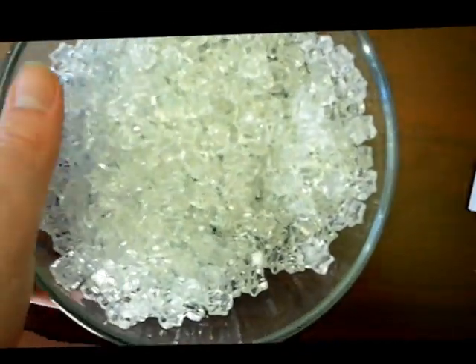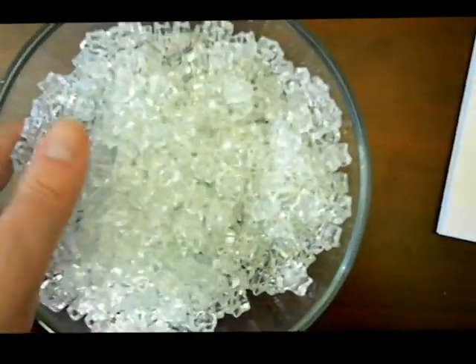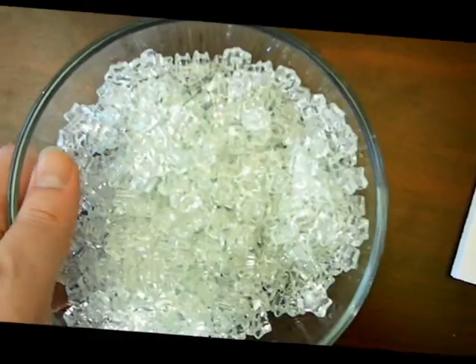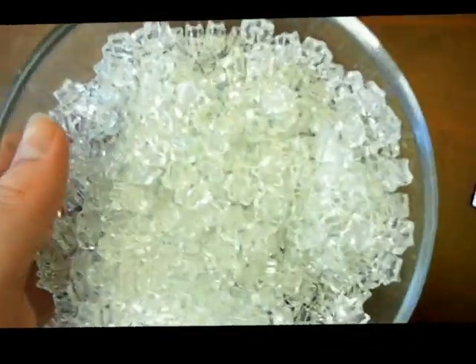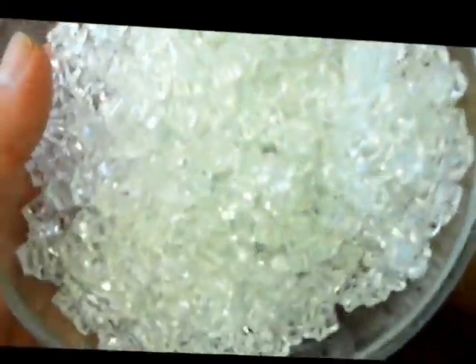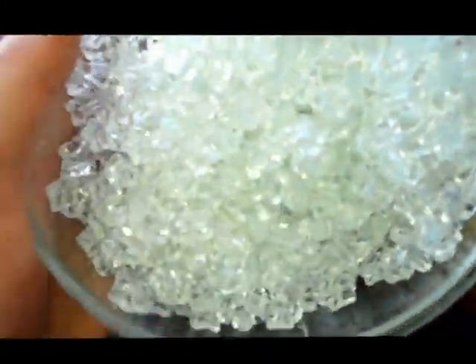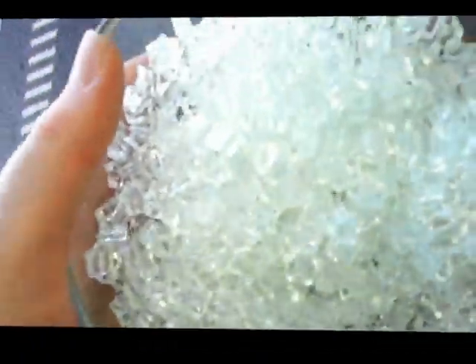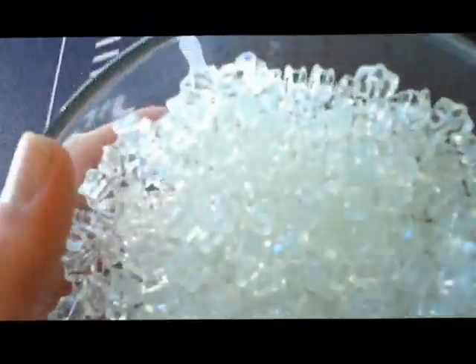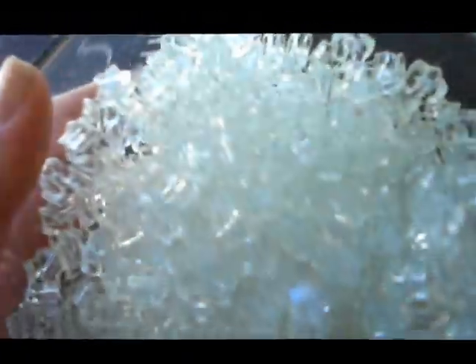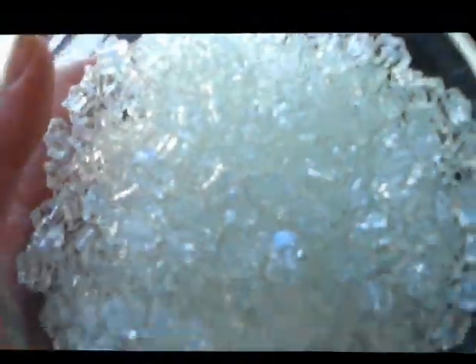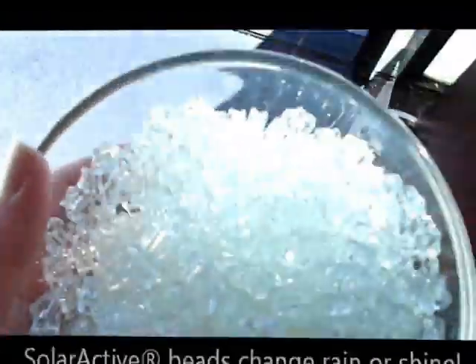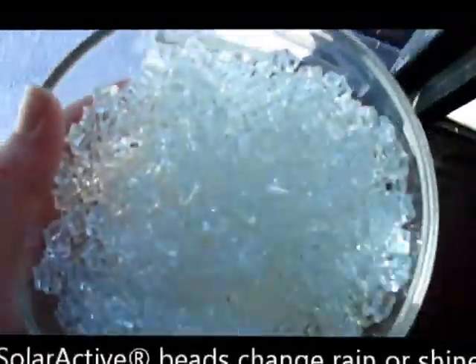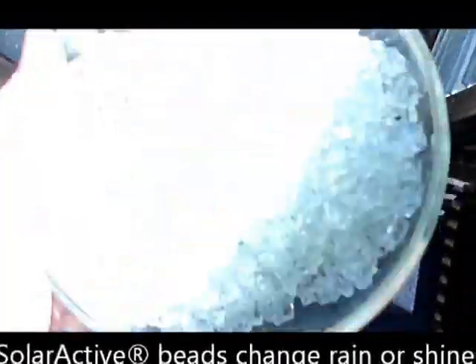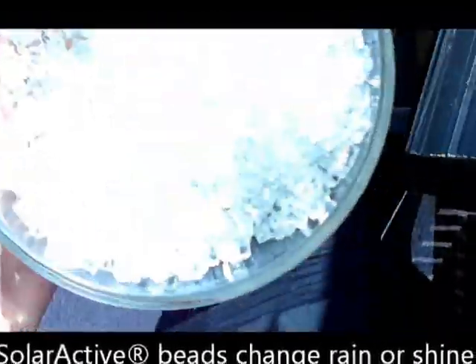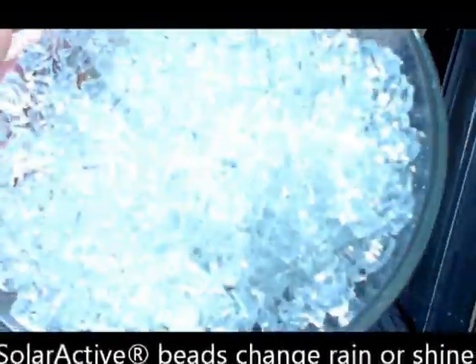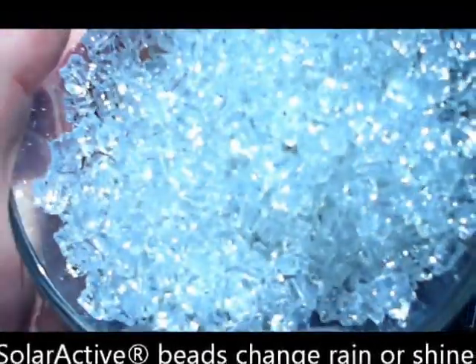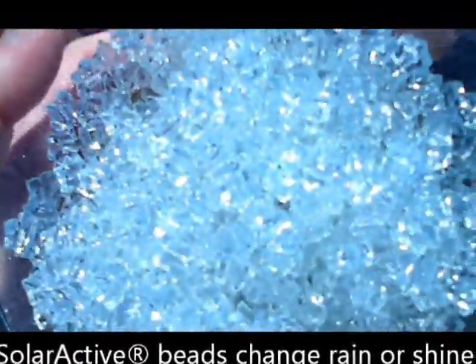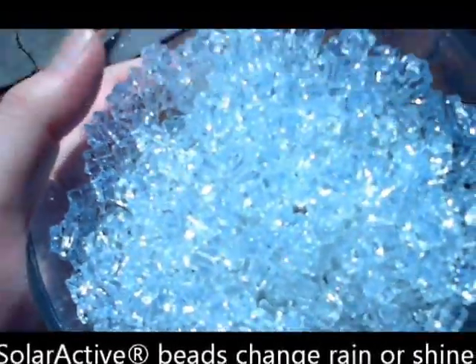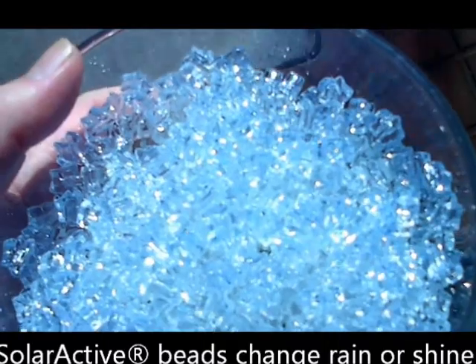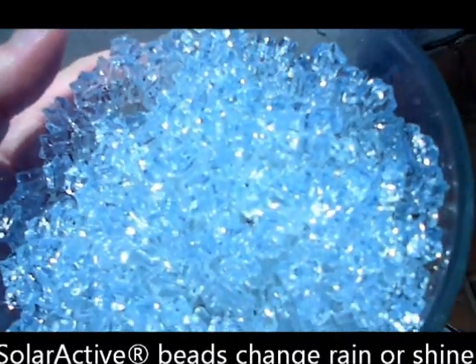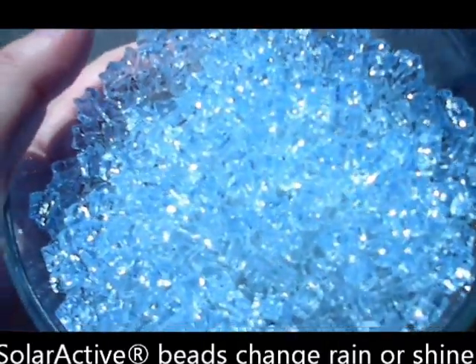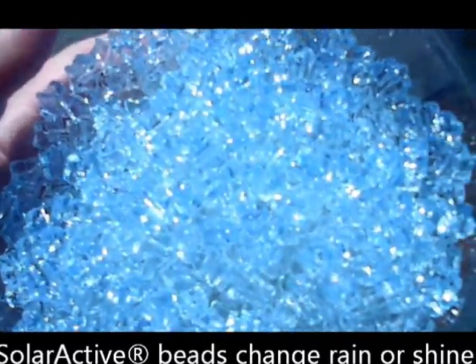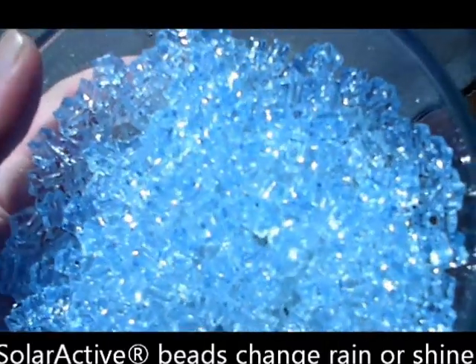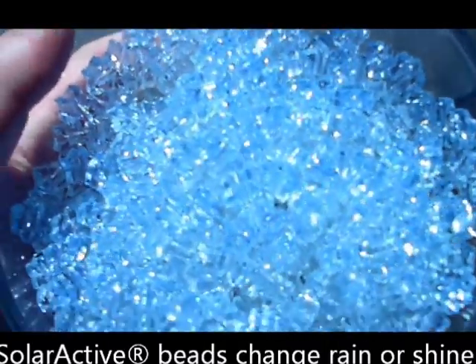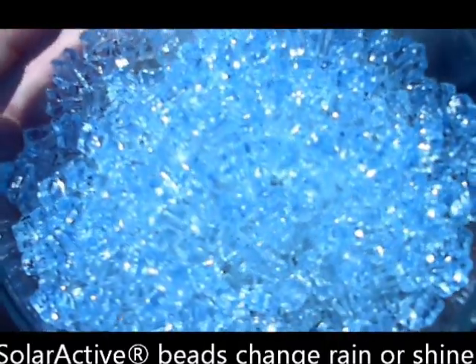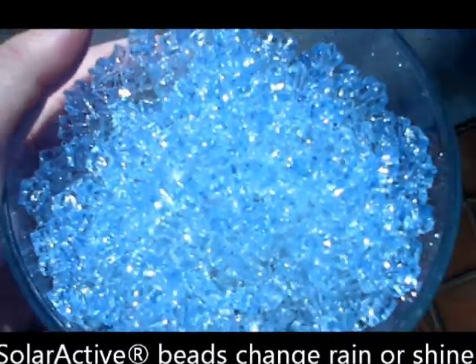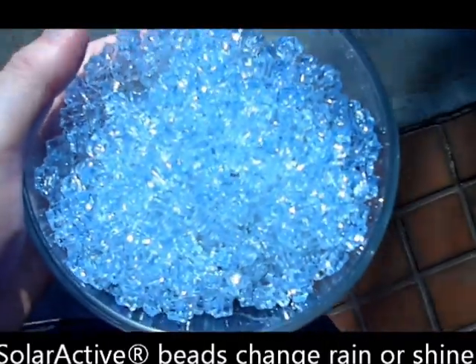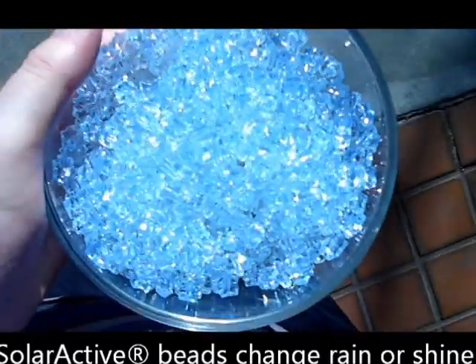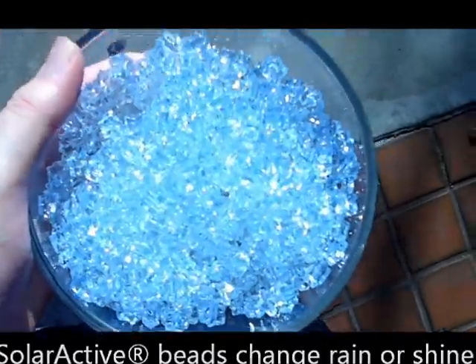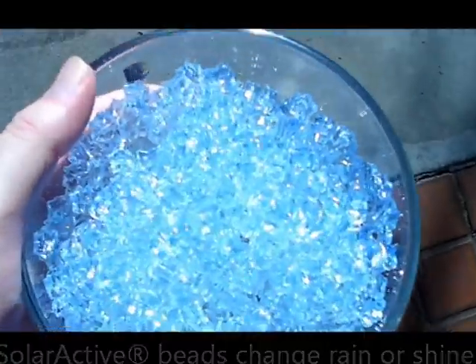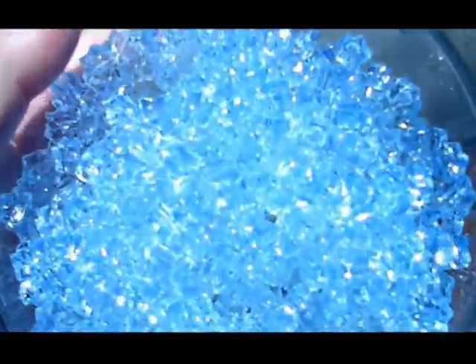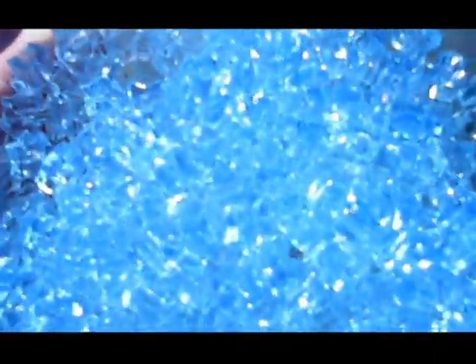So let's go ahead and check these out and see how they work. We're just going to walk right outside here. Right when you go outside they just burst into color instantly.